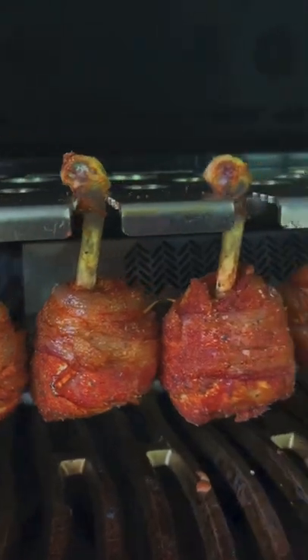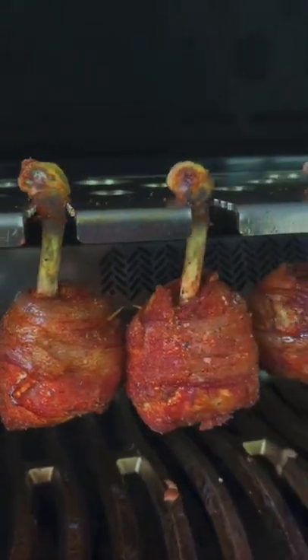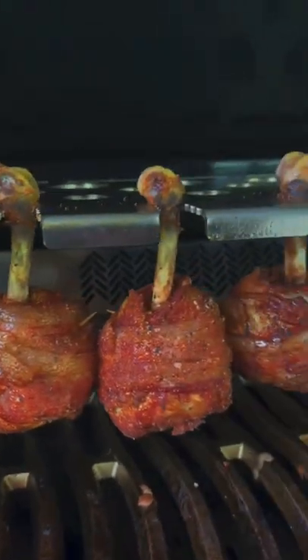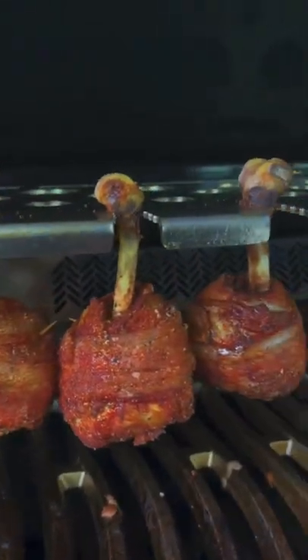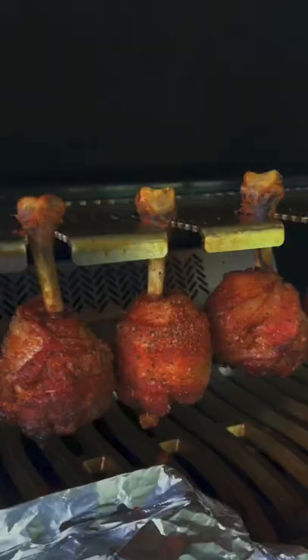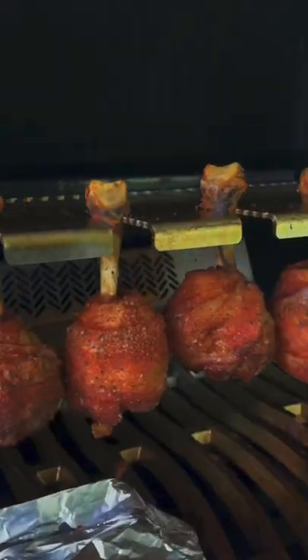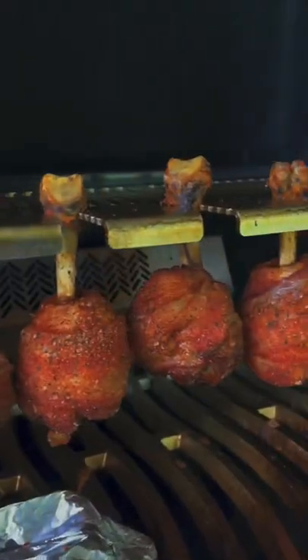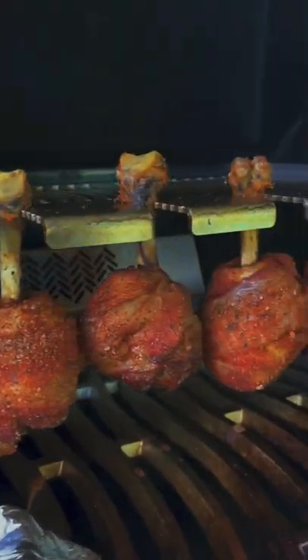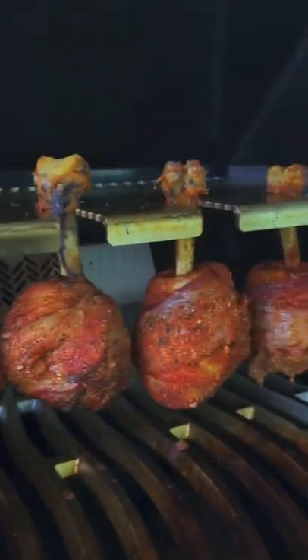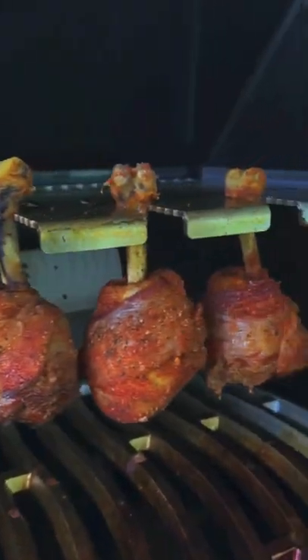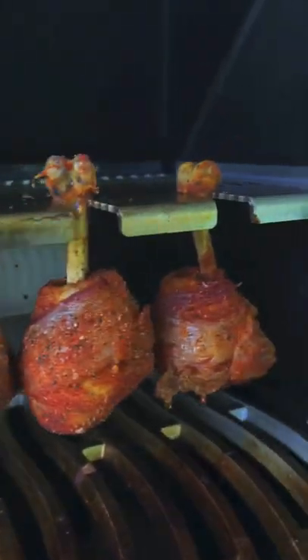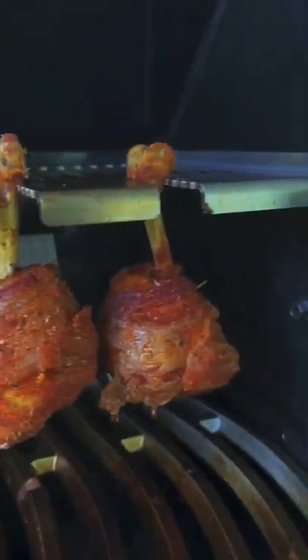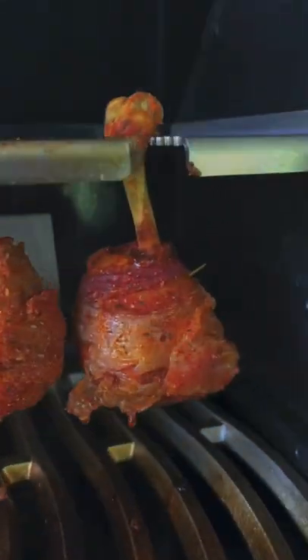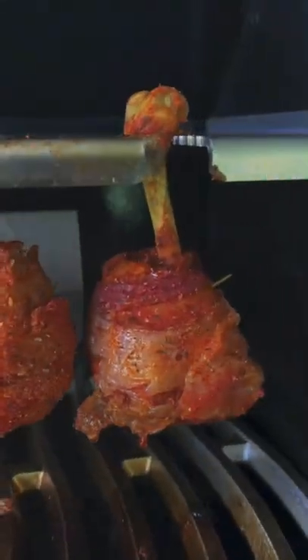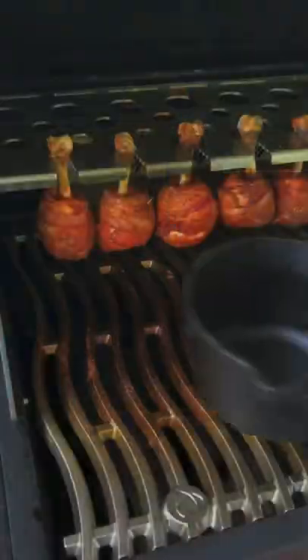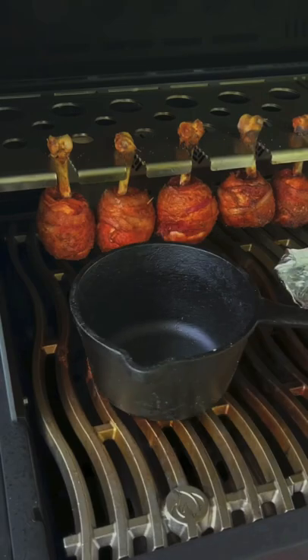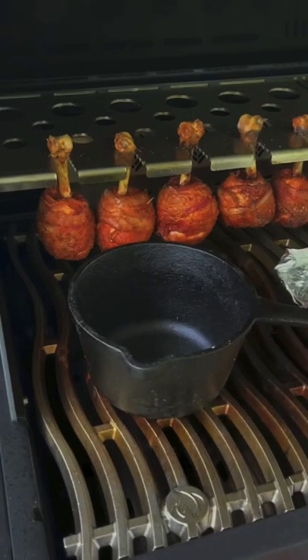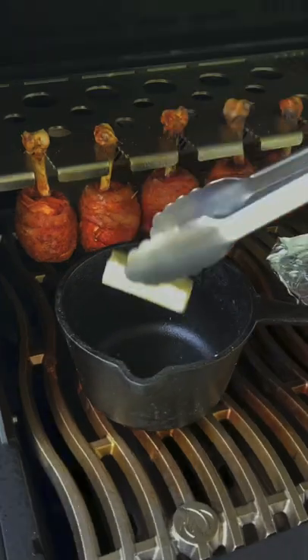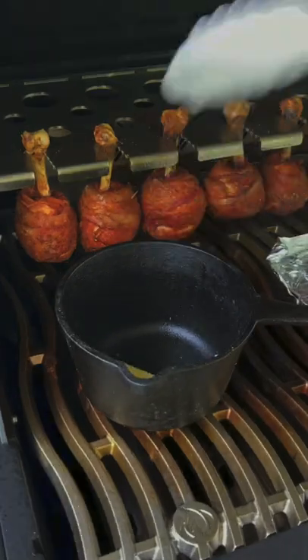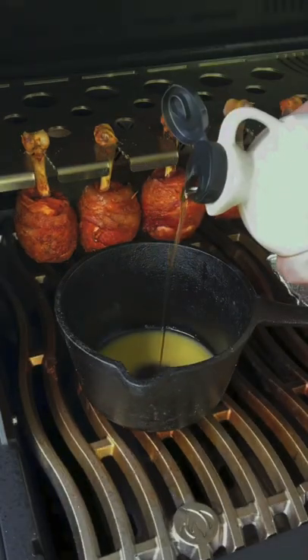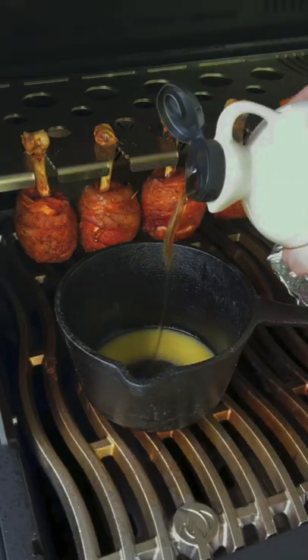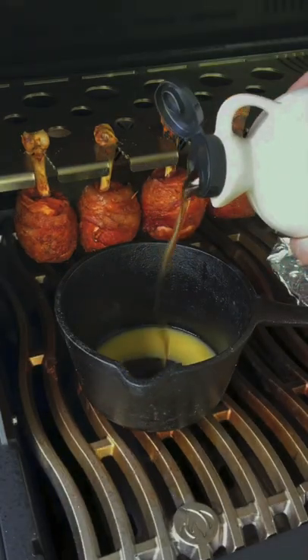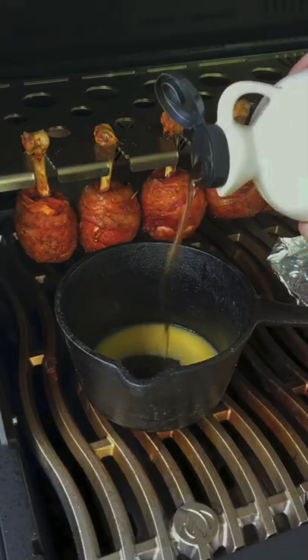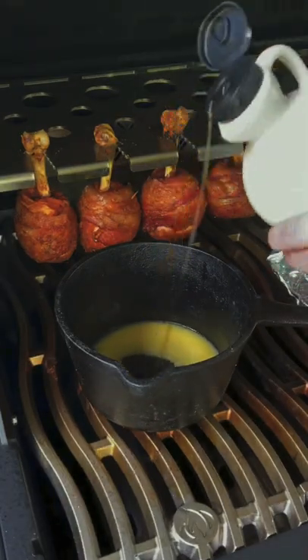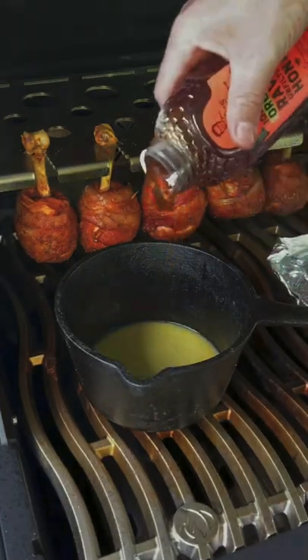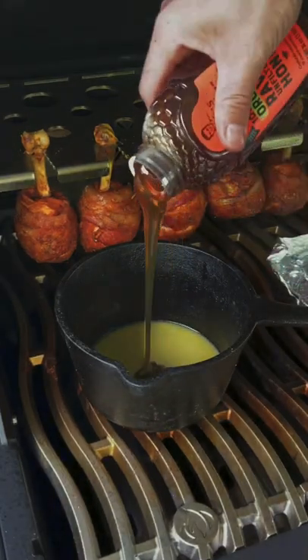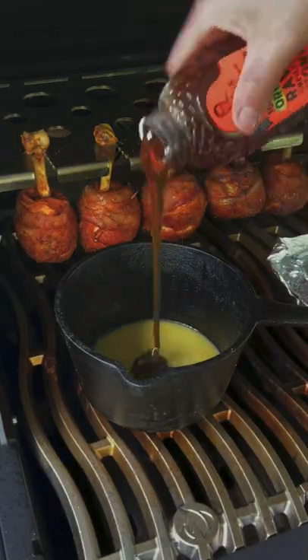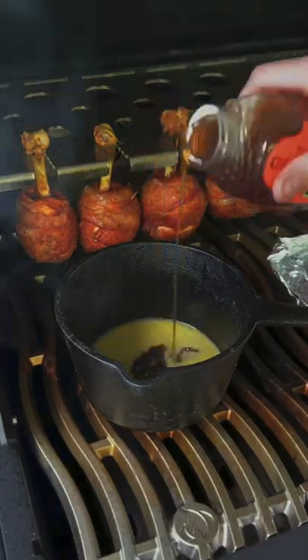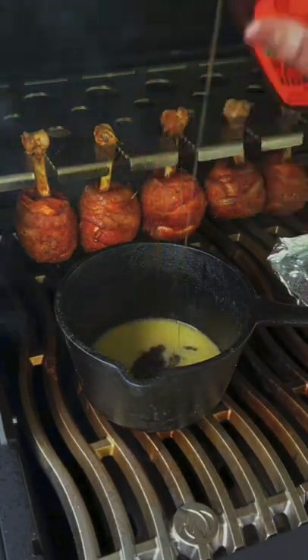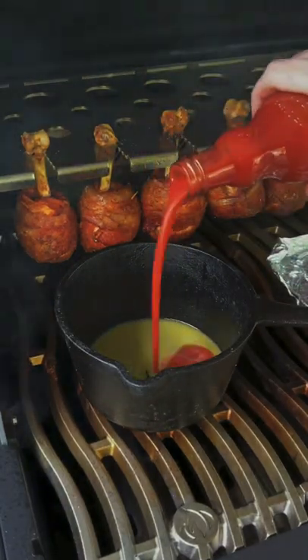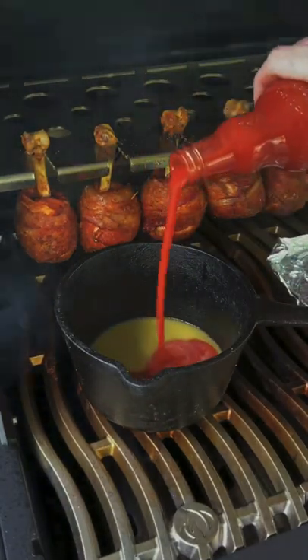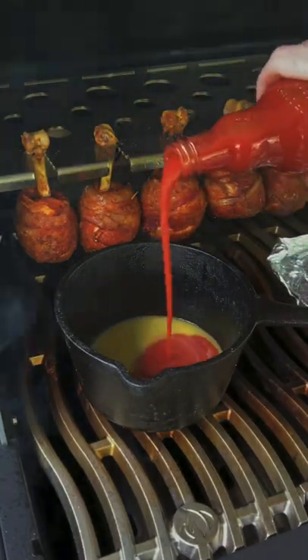We are approaching 150 degrees. We're going to get our saucepan on with some butter, maple syrup, some honey, and some hot sauce.